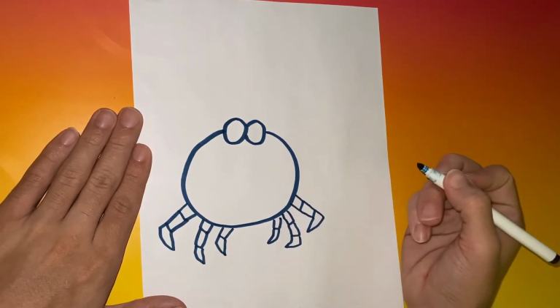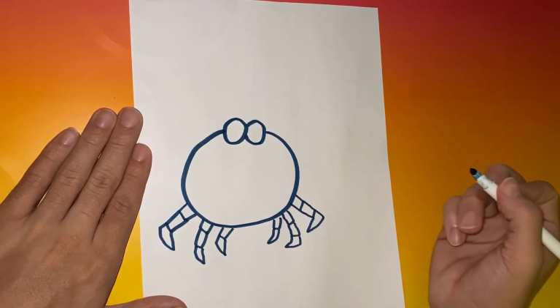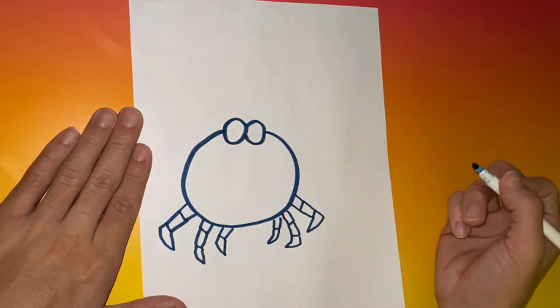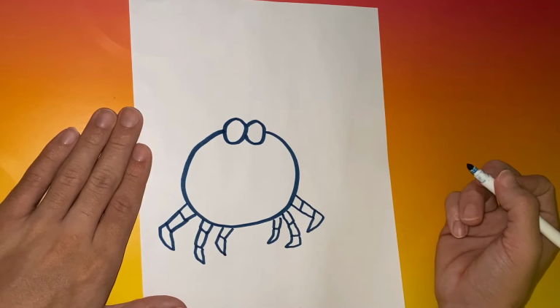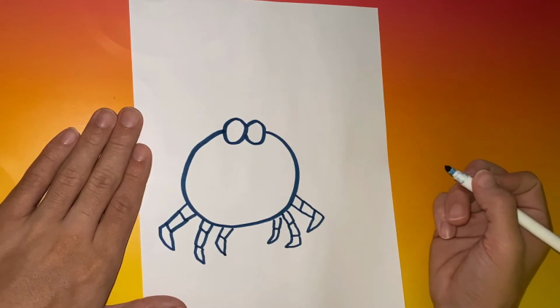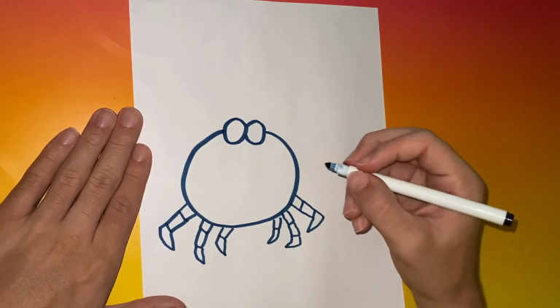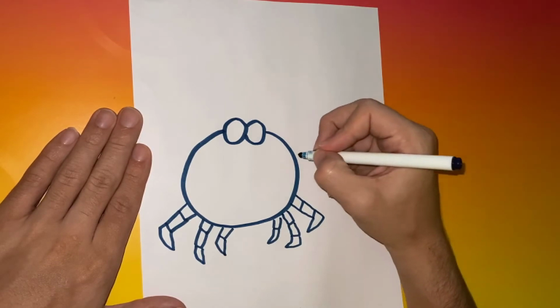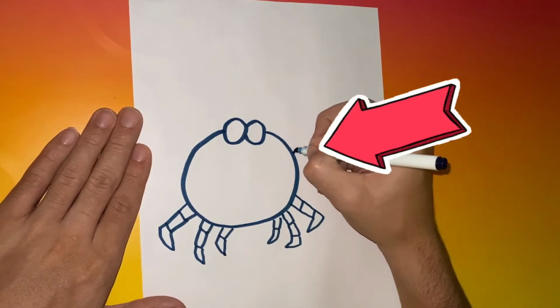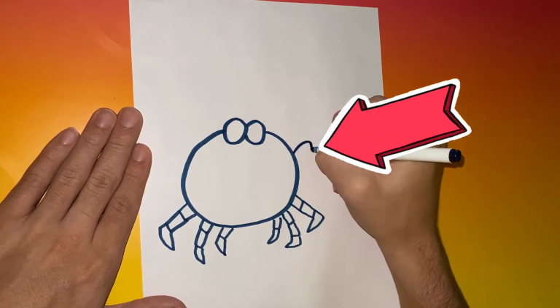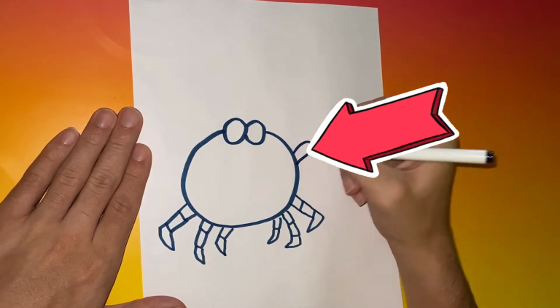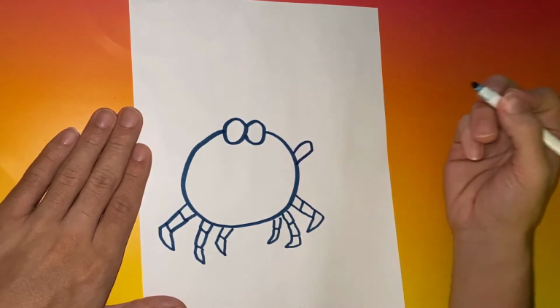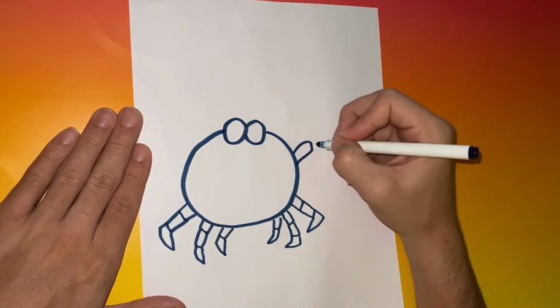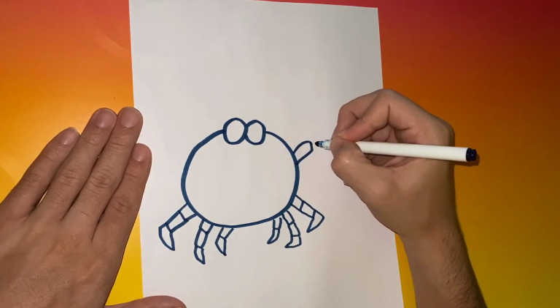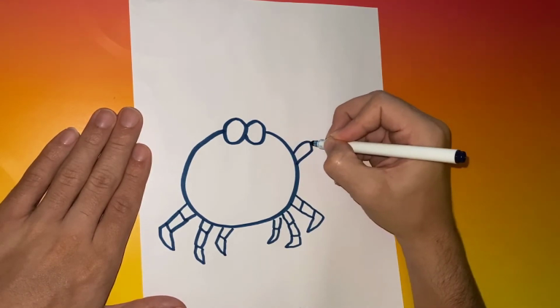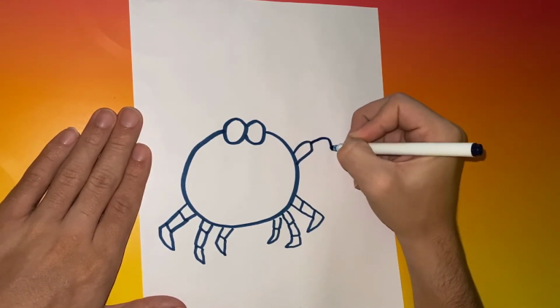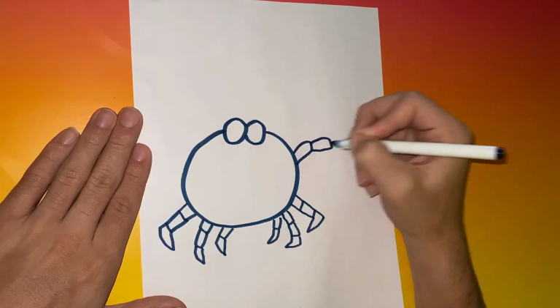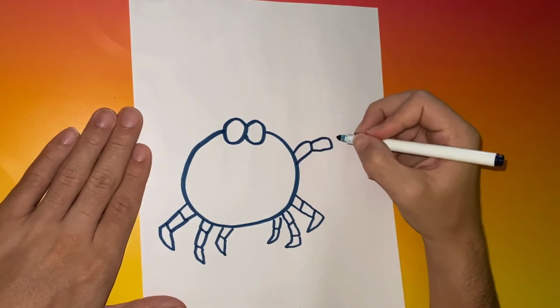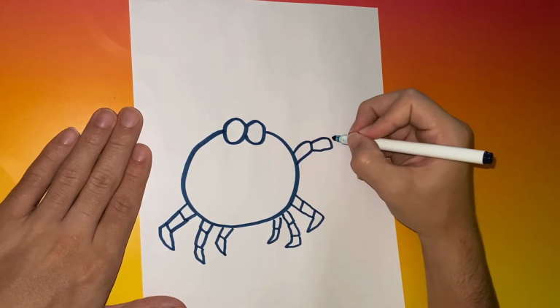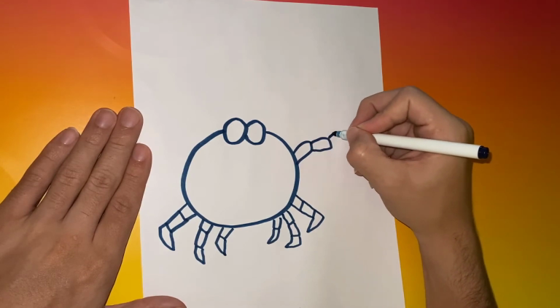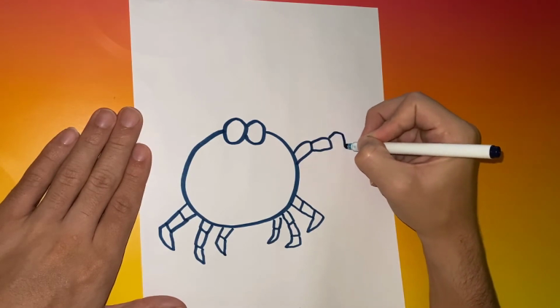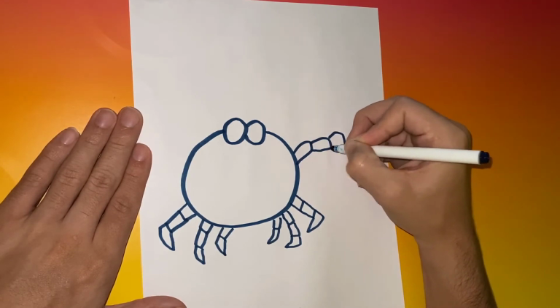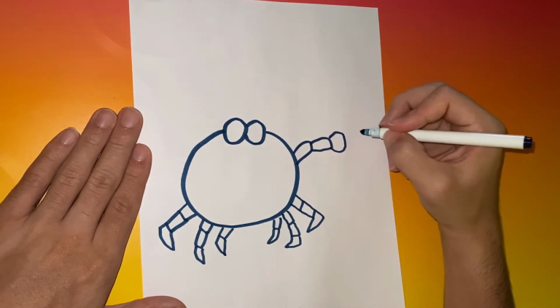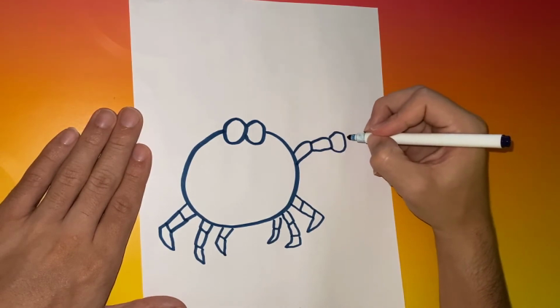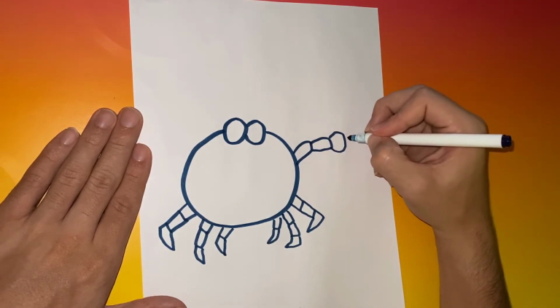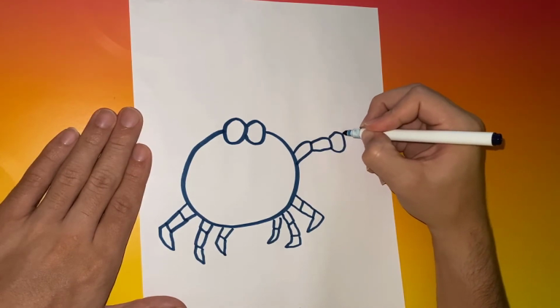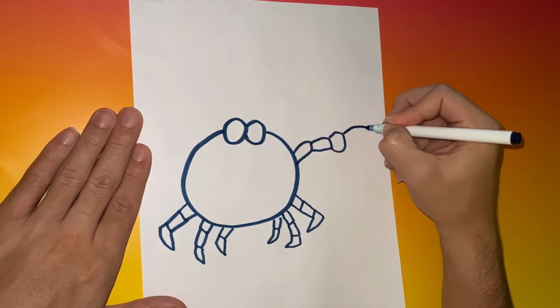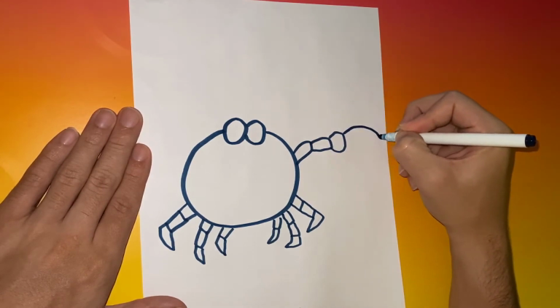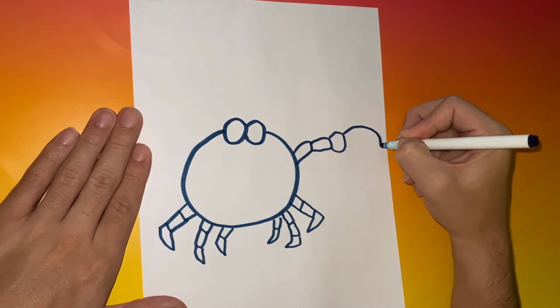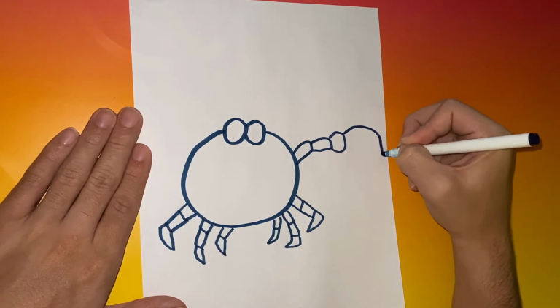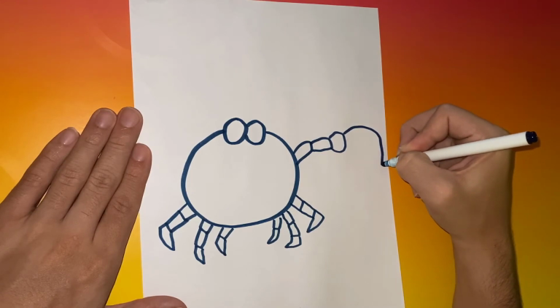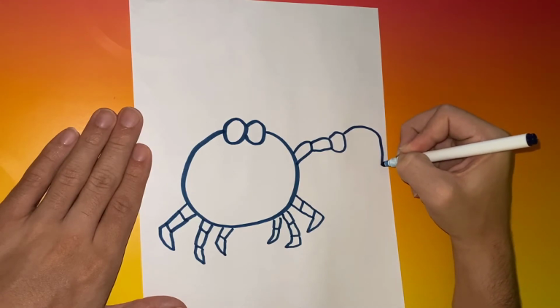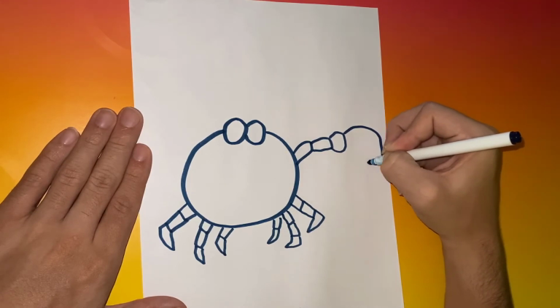After we complete working on the crab legs, we're going to move to the upper body. We're going to give this crab two arms. We decided to make the arms with rectangular and square-like shapes, and then put one big claw at the end of each arm.